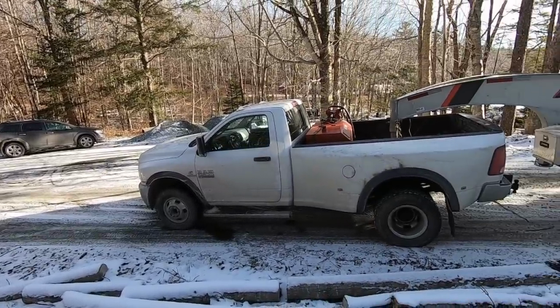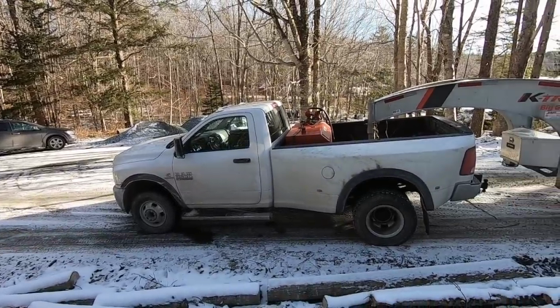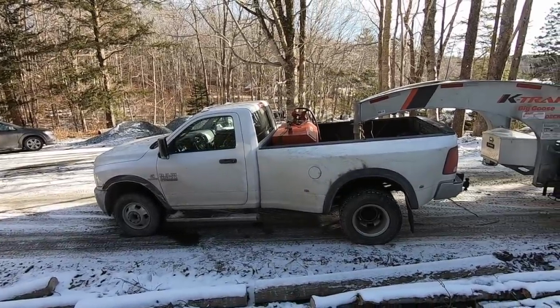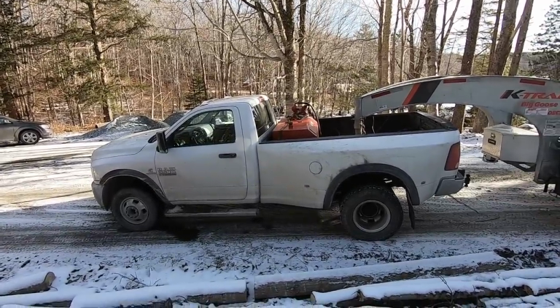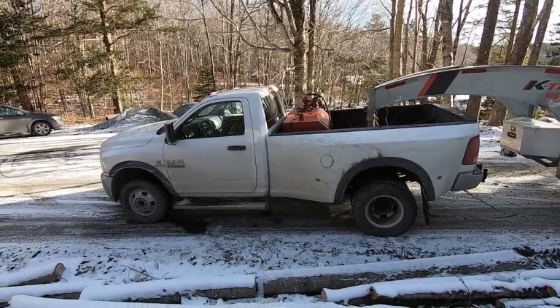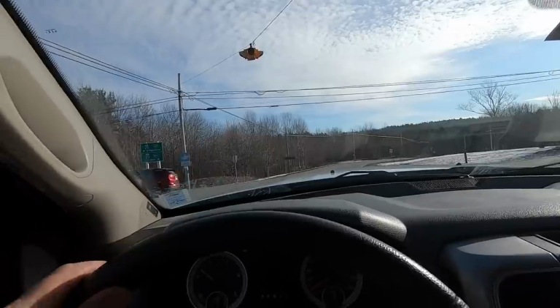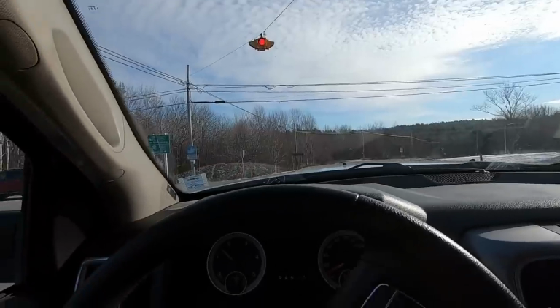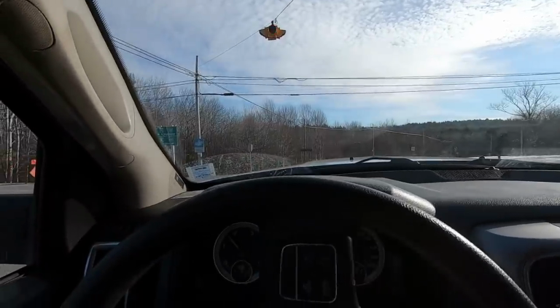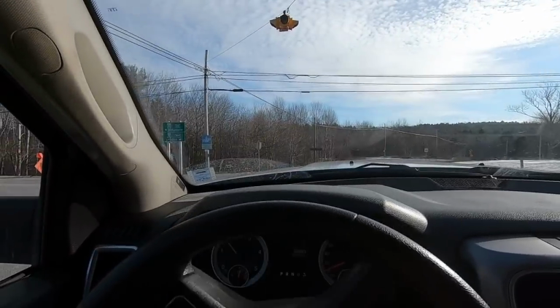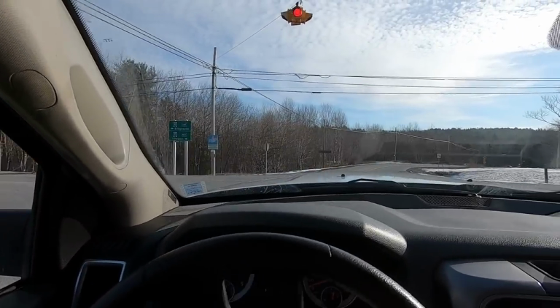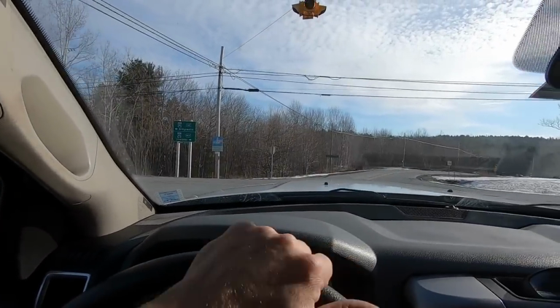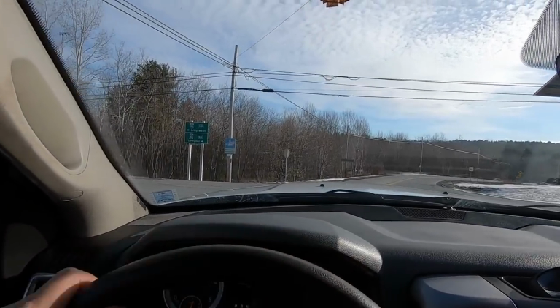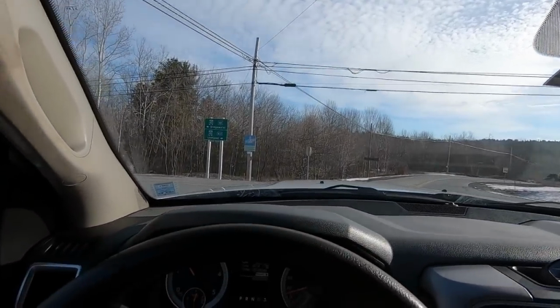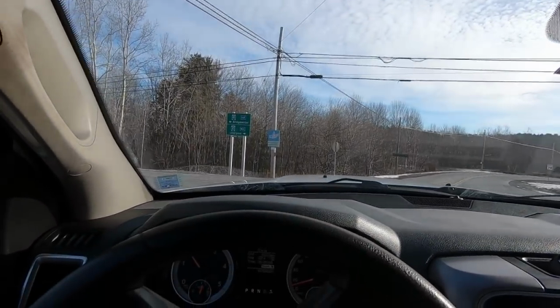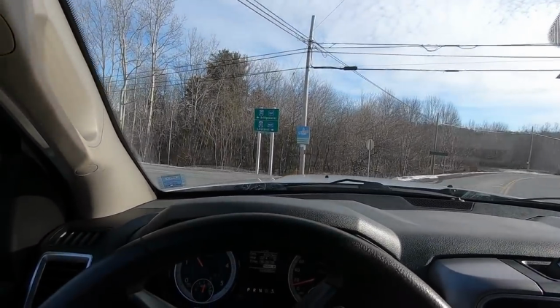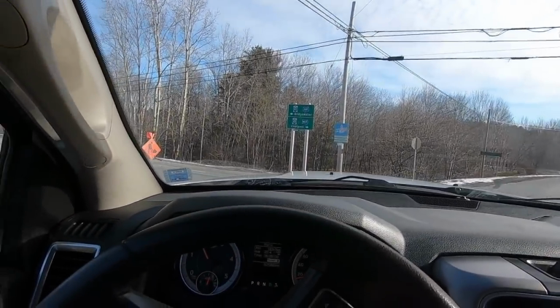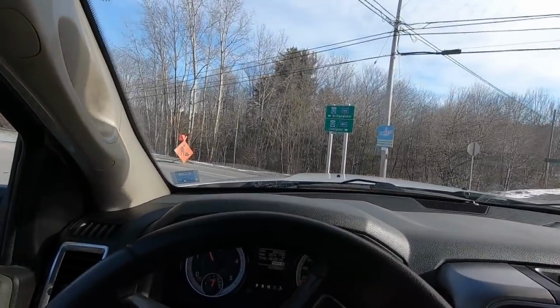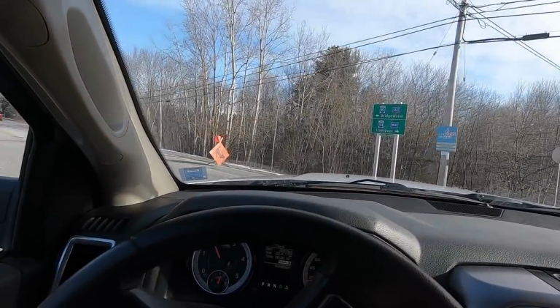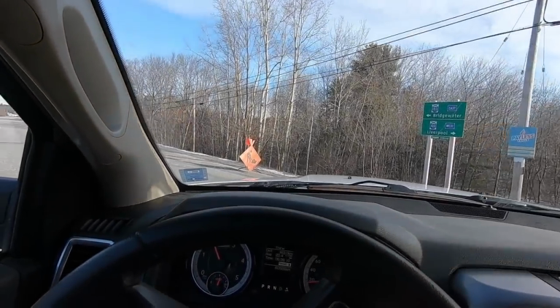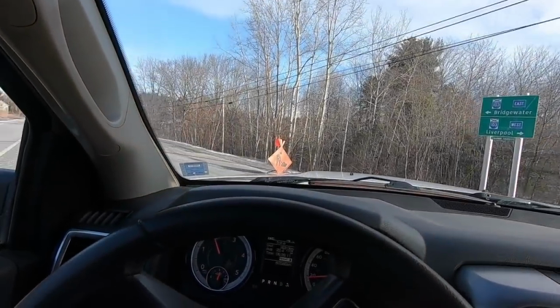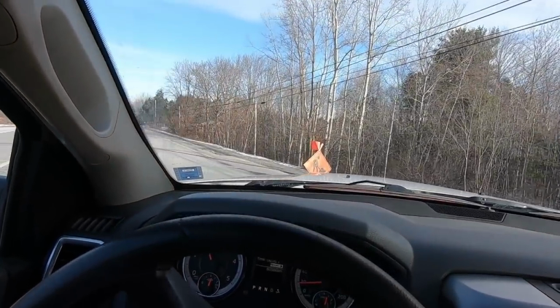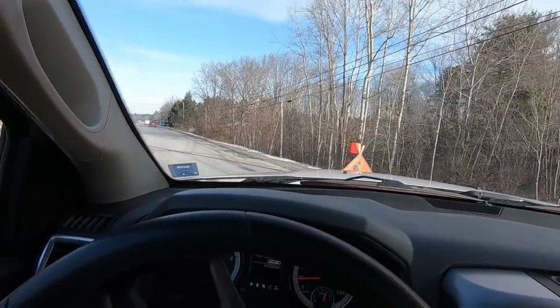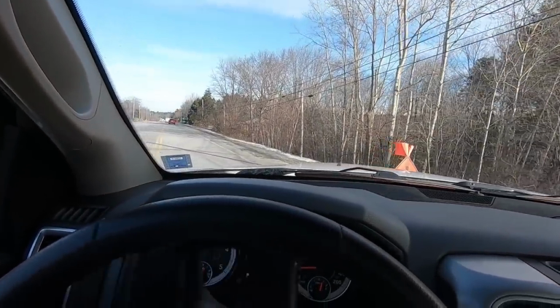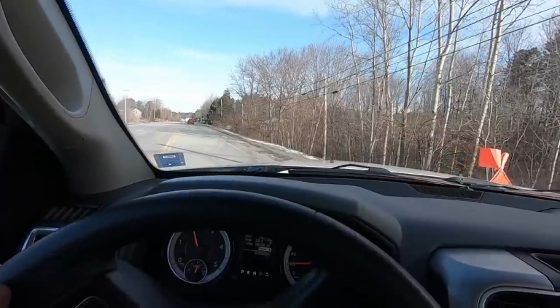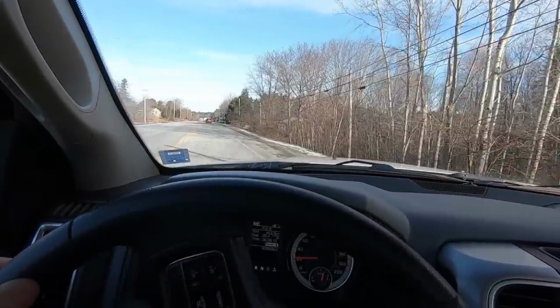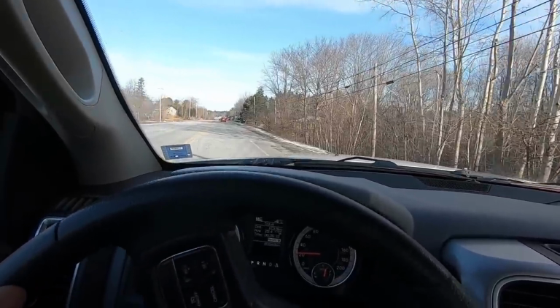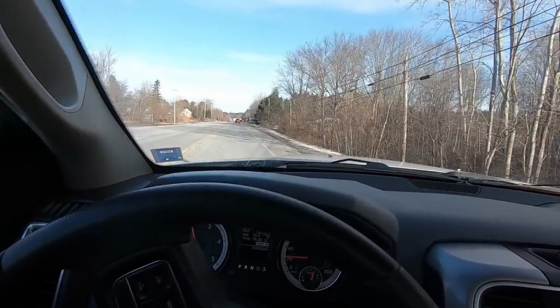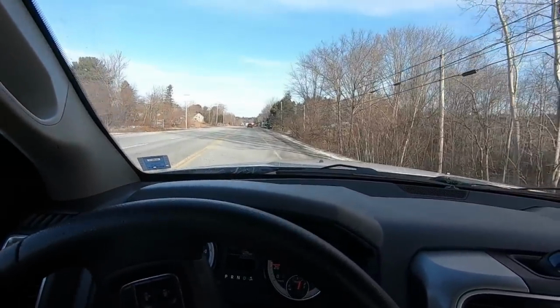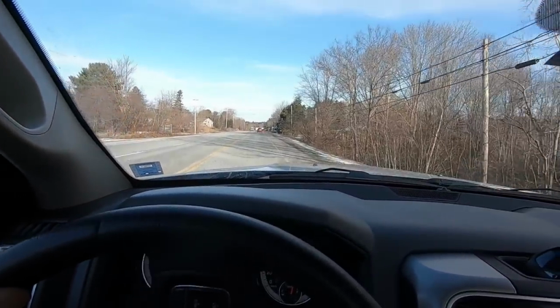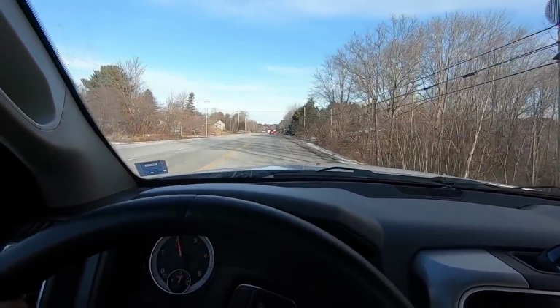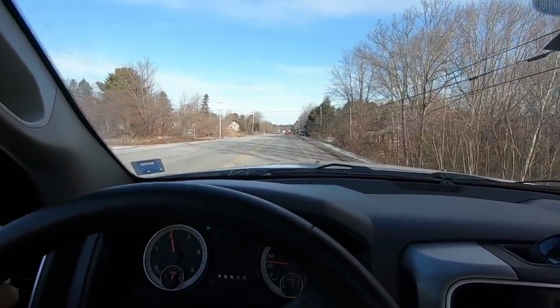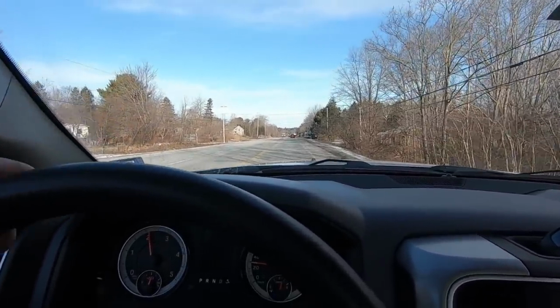Alright, let's get on the highway. I'm not going to hammer on the truck, just let it do its thing. I don't need to tear the thing apart.